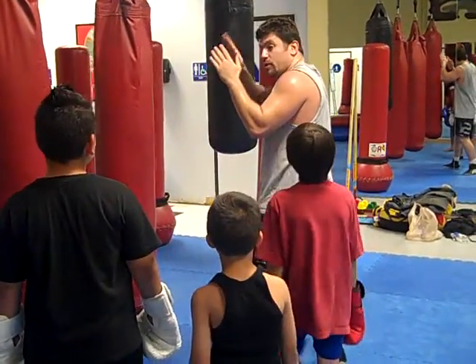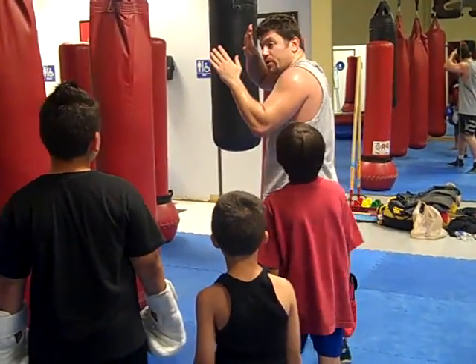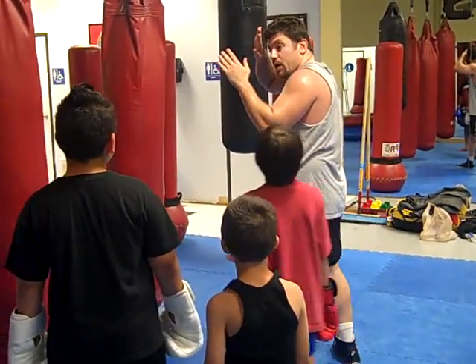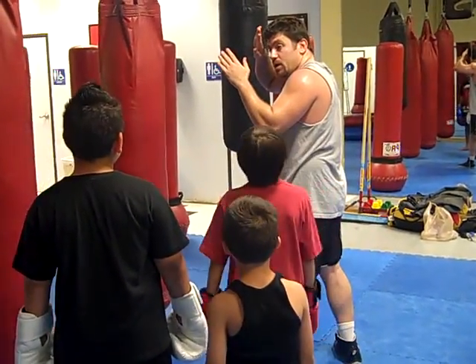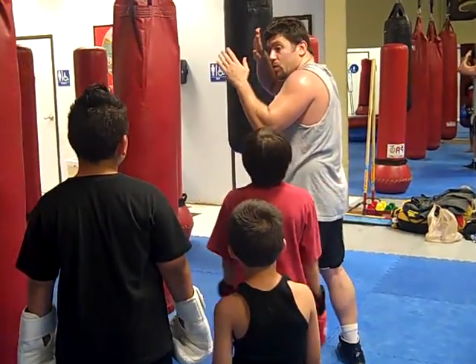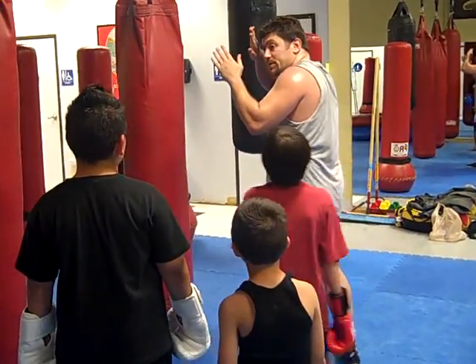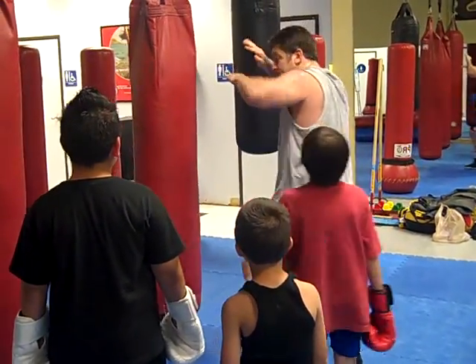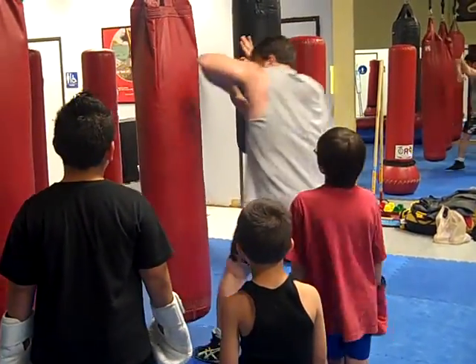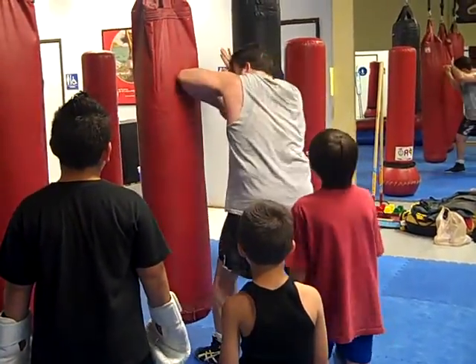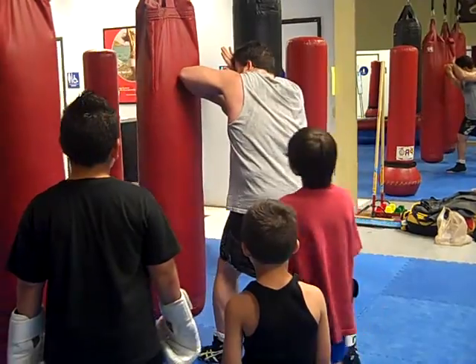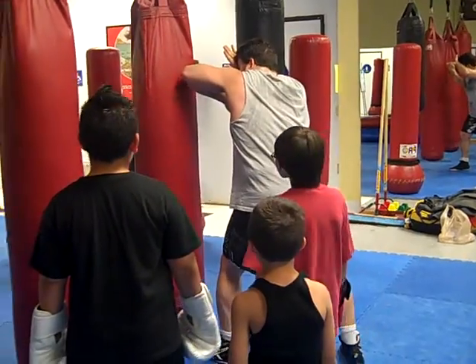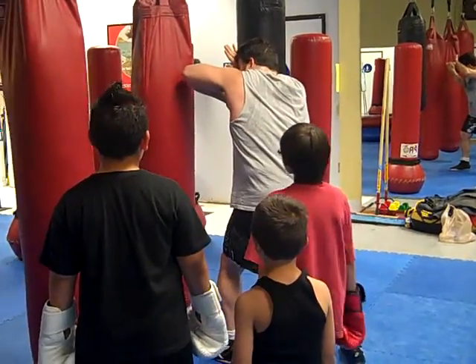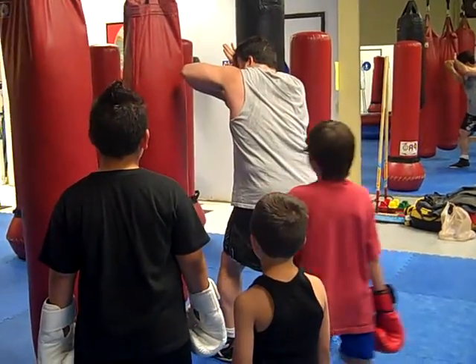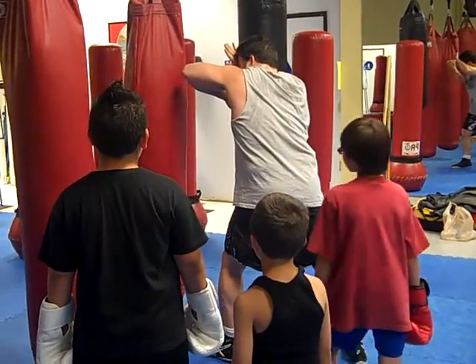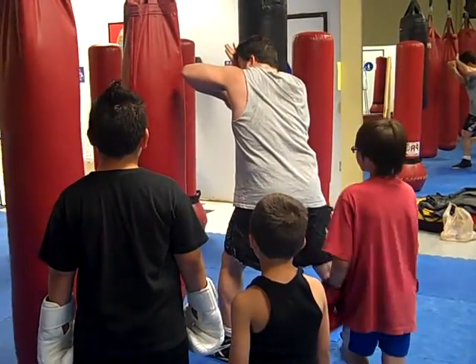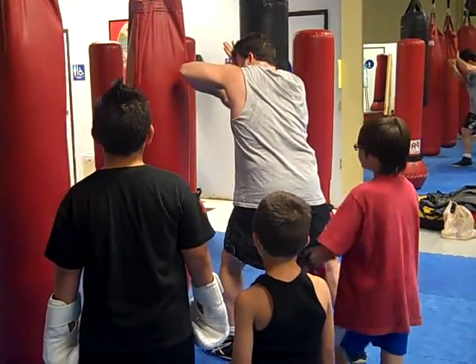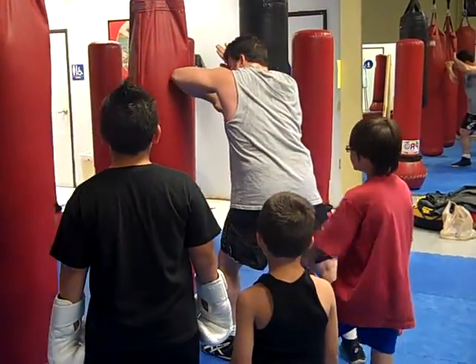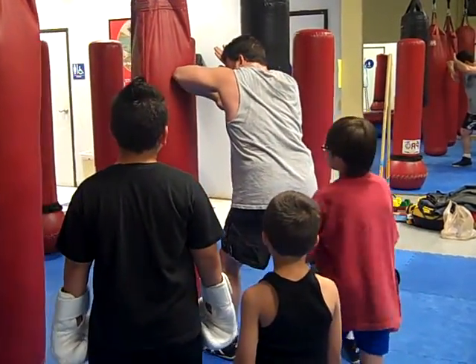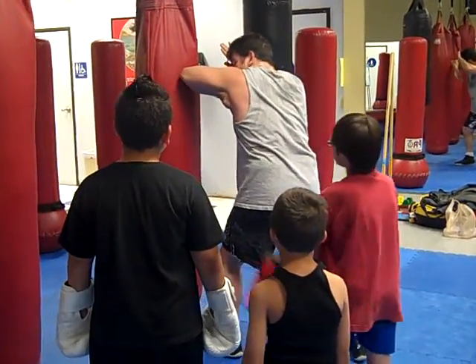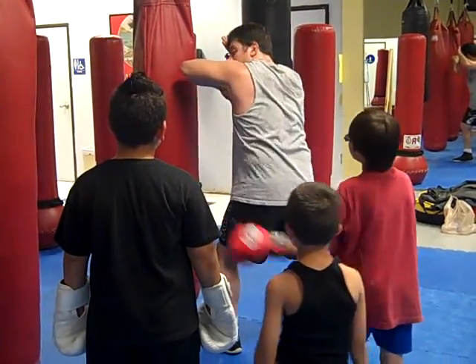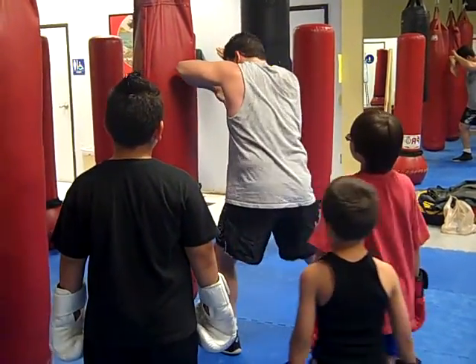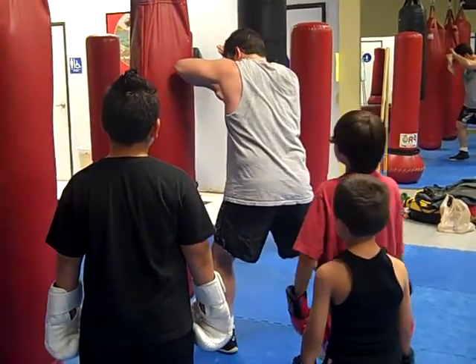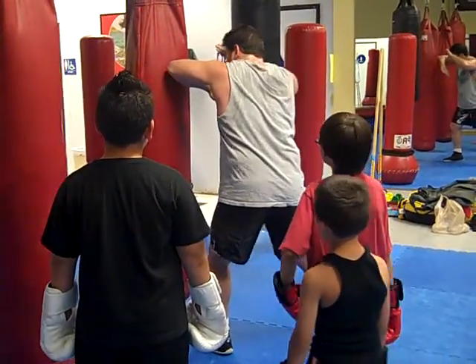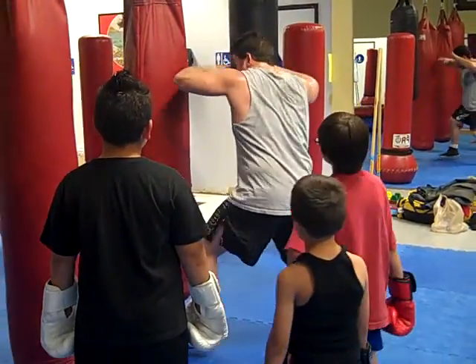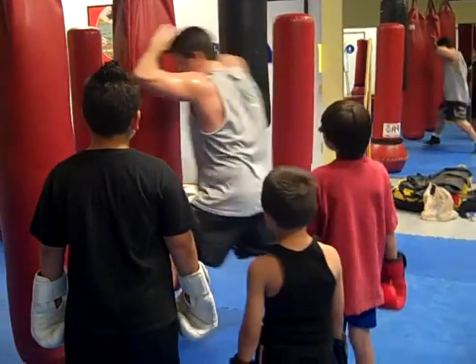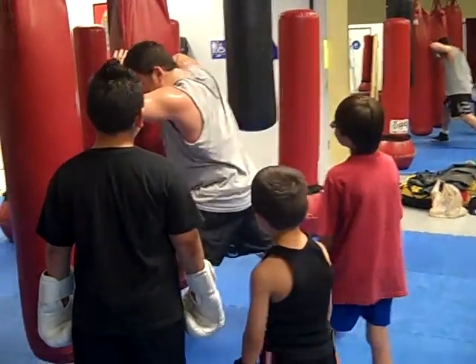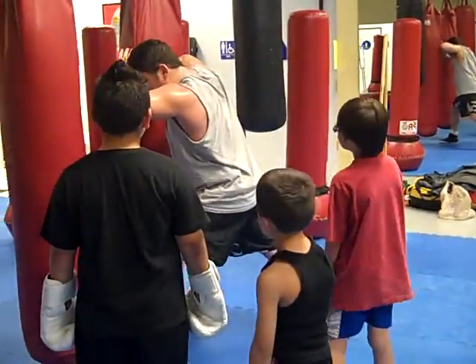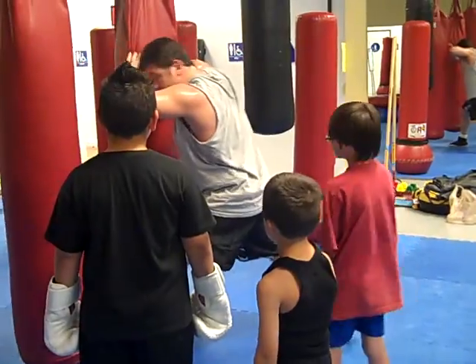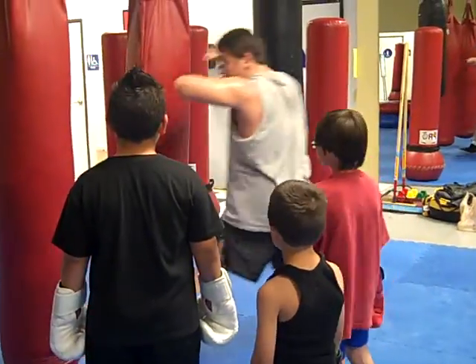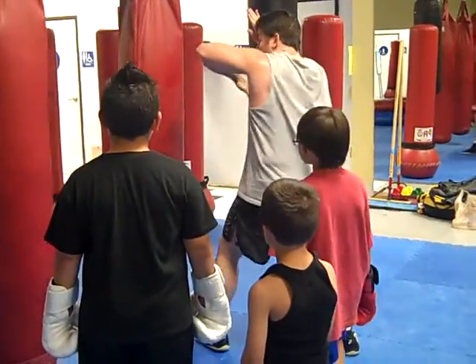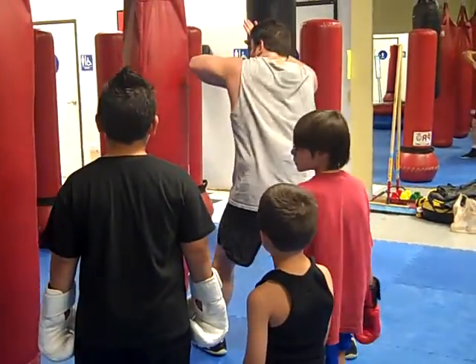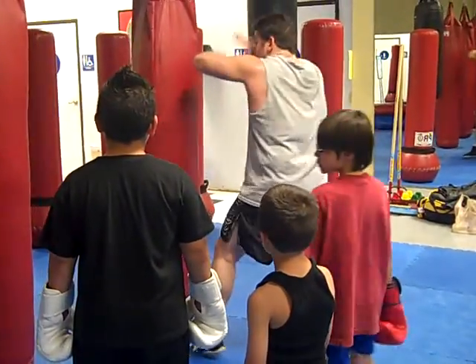And what do we do with our right hand? We protect — here. Left elbow, right up. Step, hands protecting. Then we step deeper.